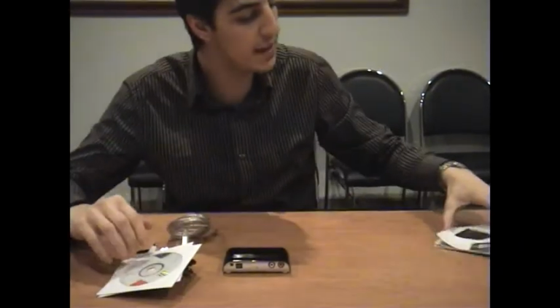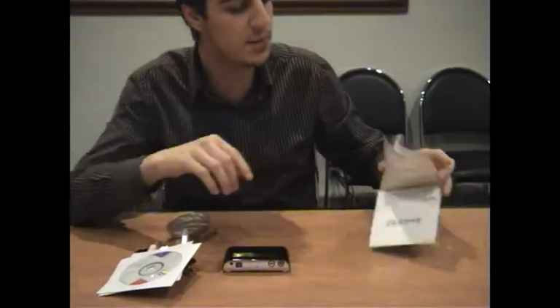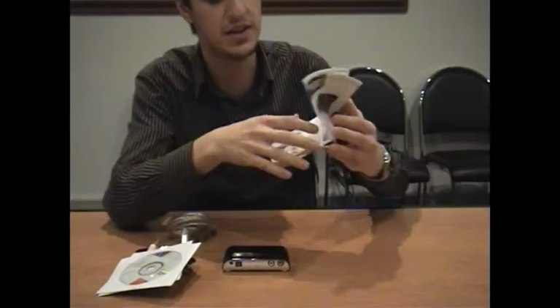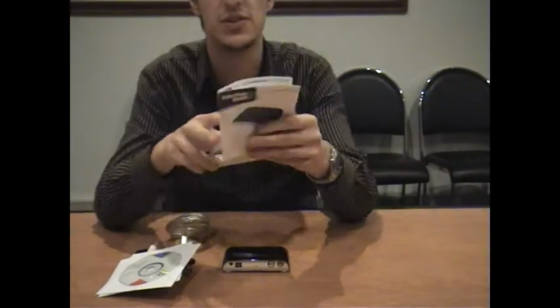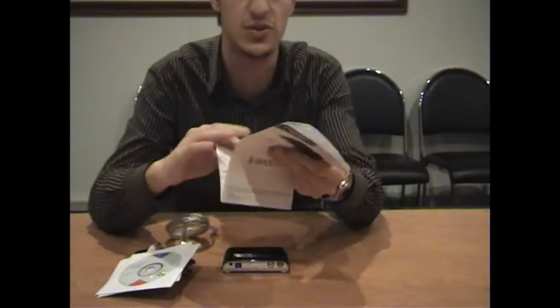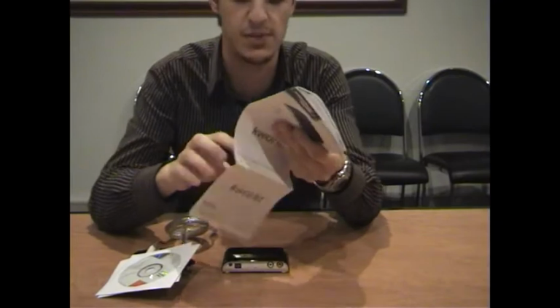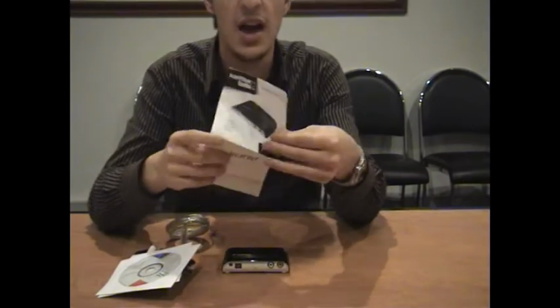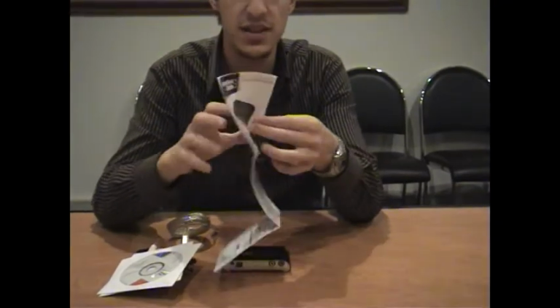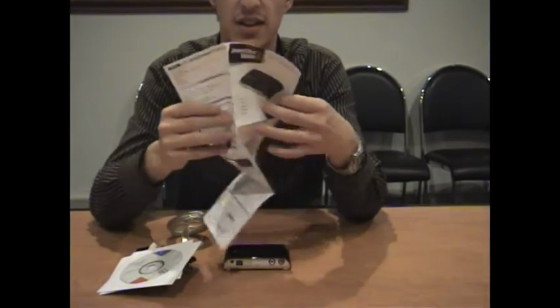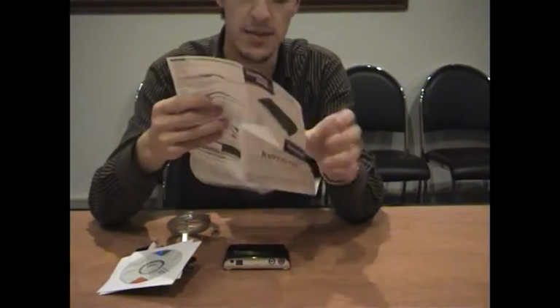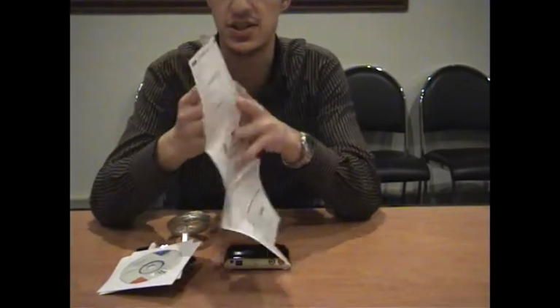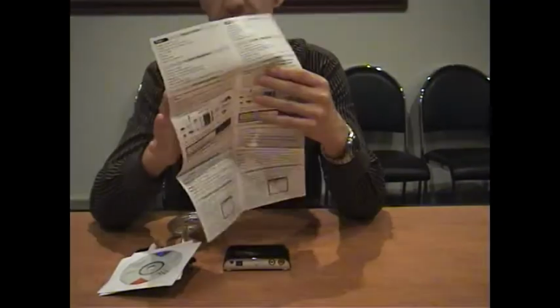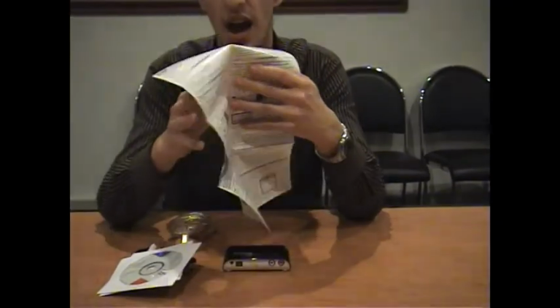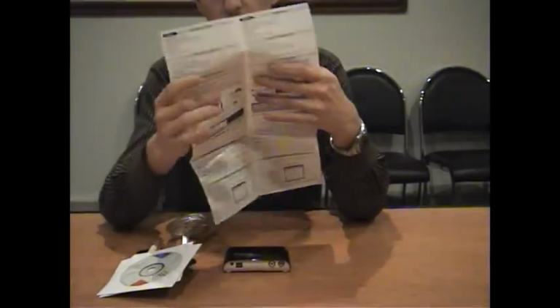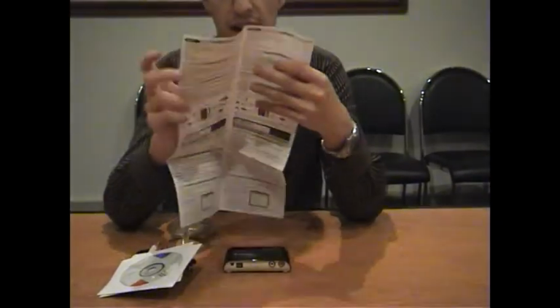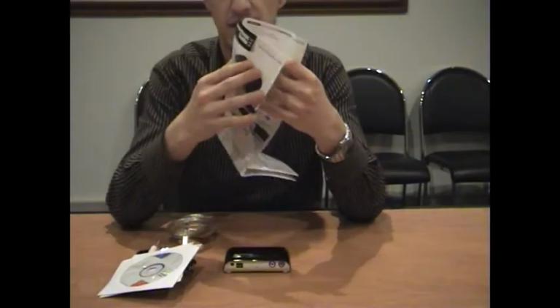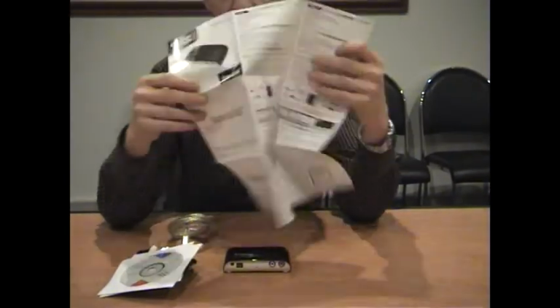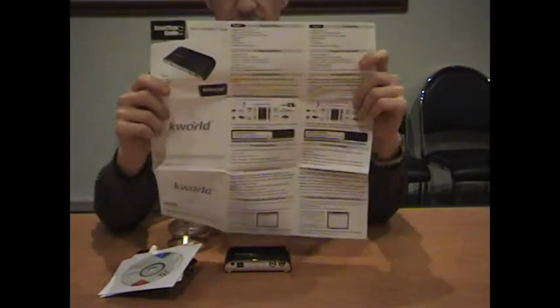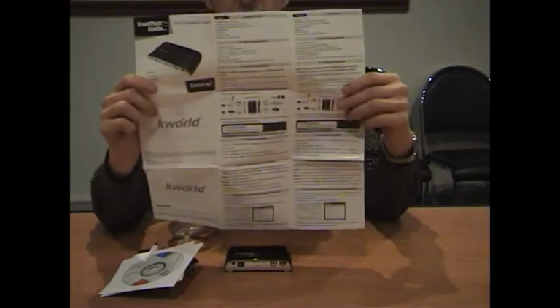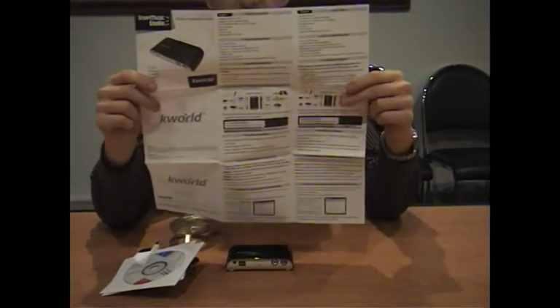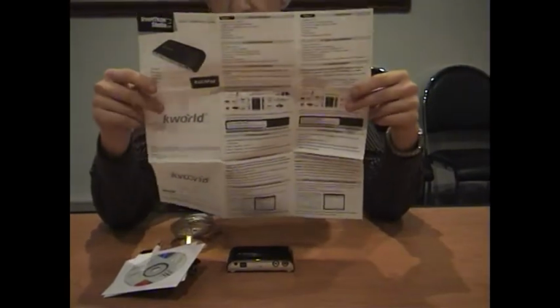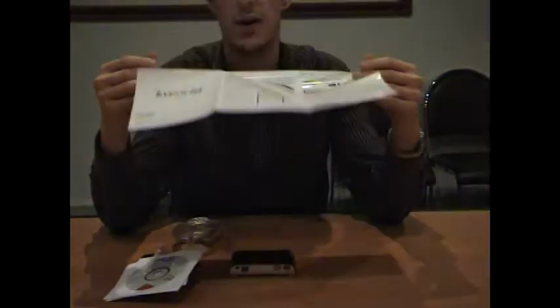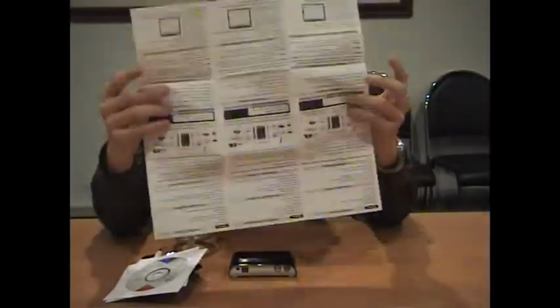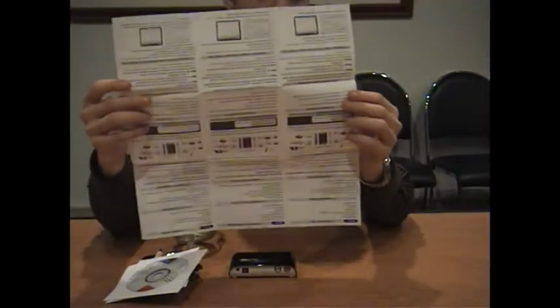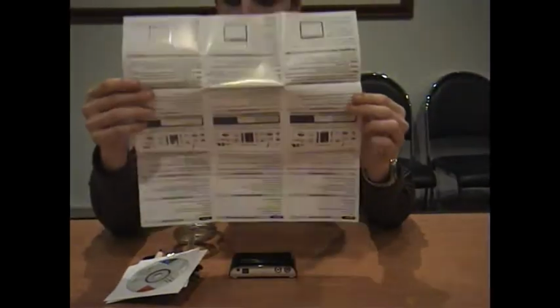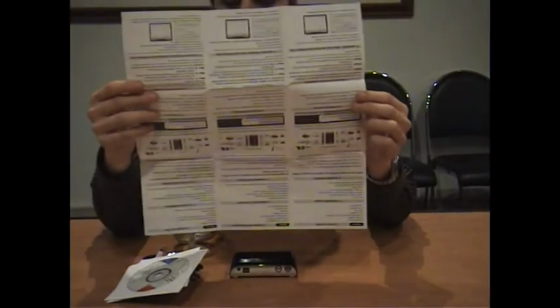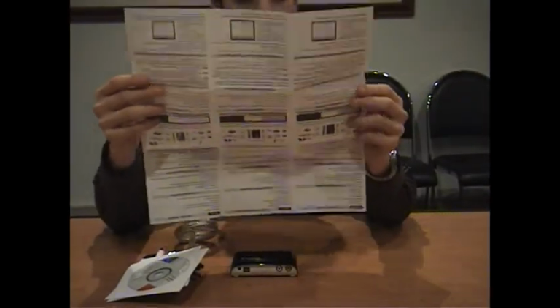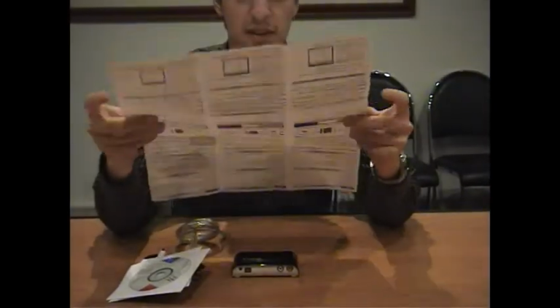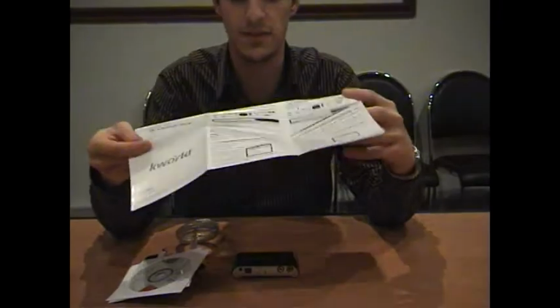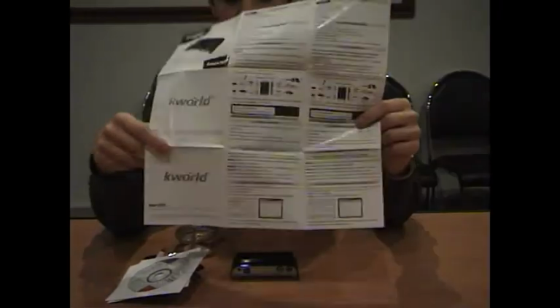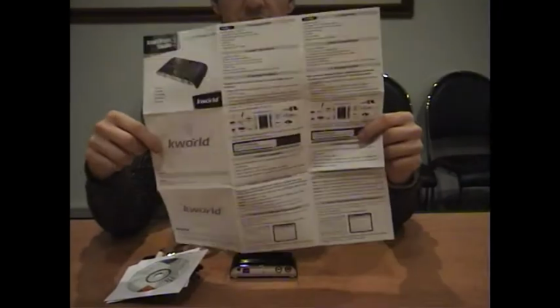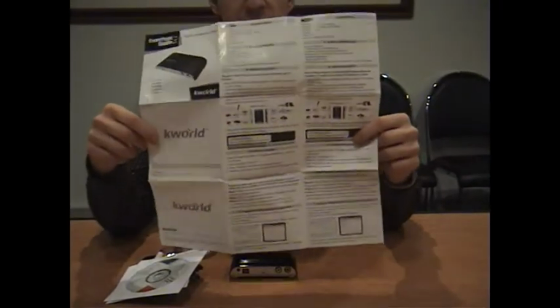Last but not least you've got your instruction manual, which is basically images and text on how to get yourself started. It's quite easy — there's not too much to it and it's very self-explanatory.